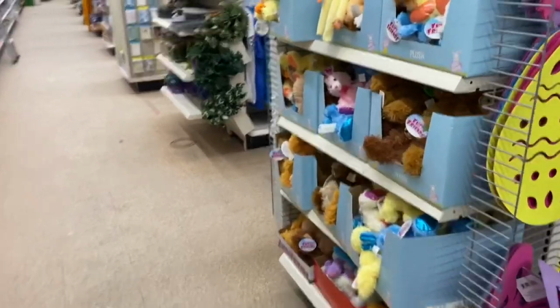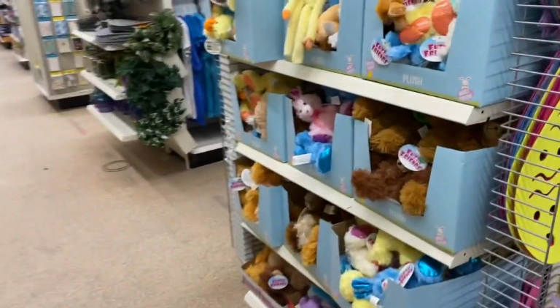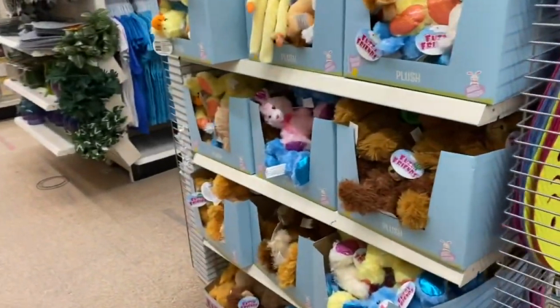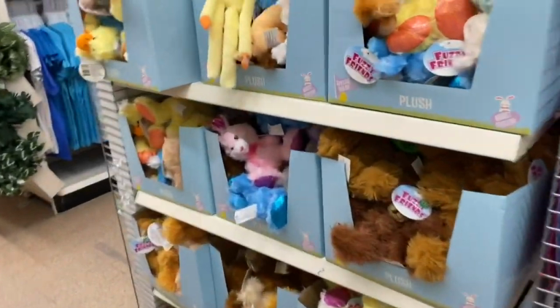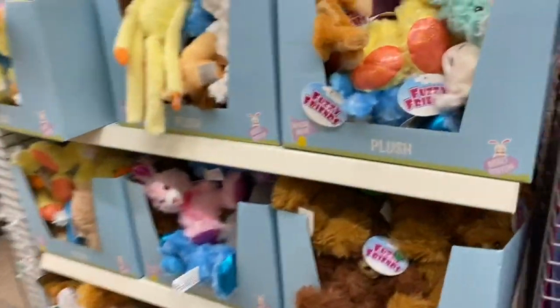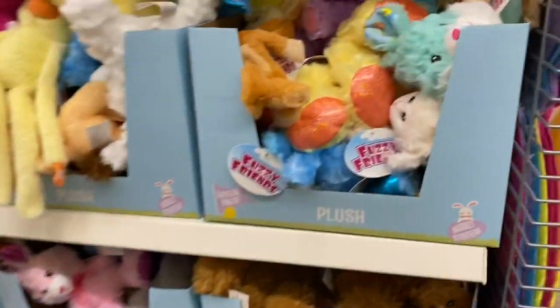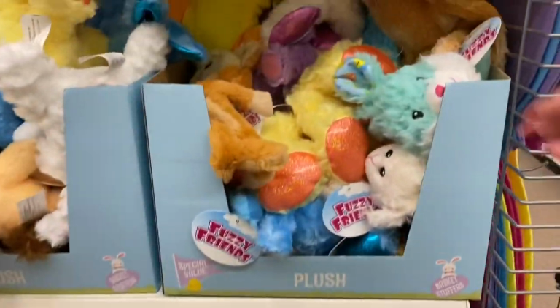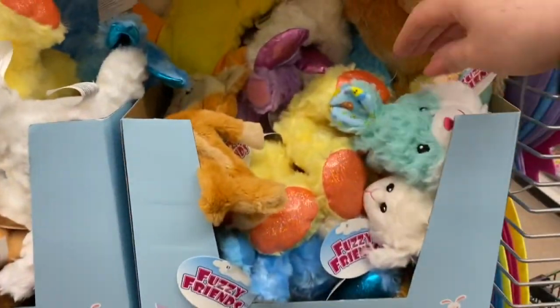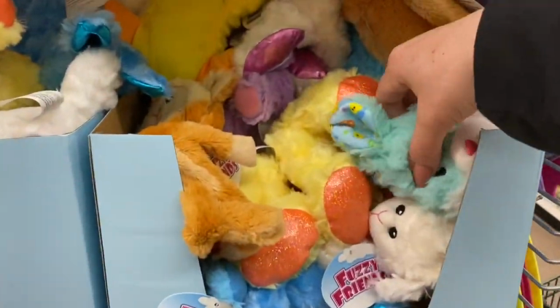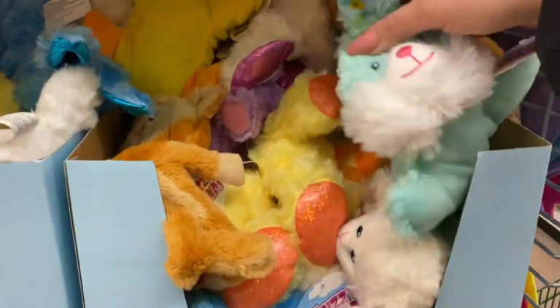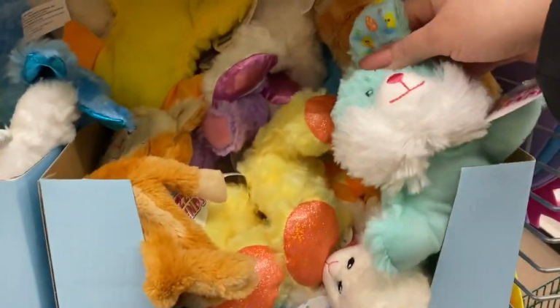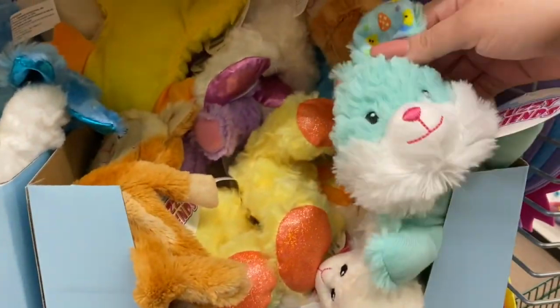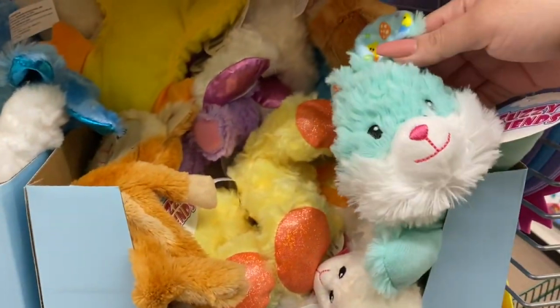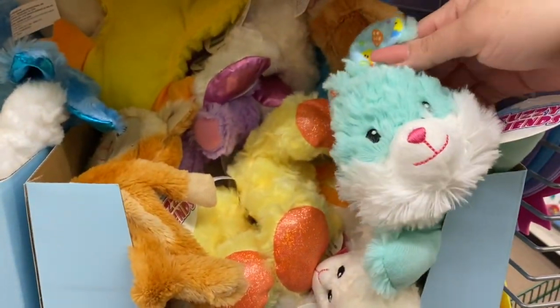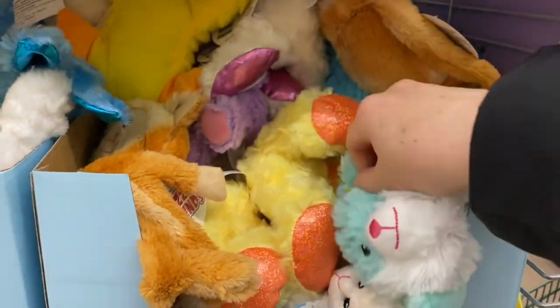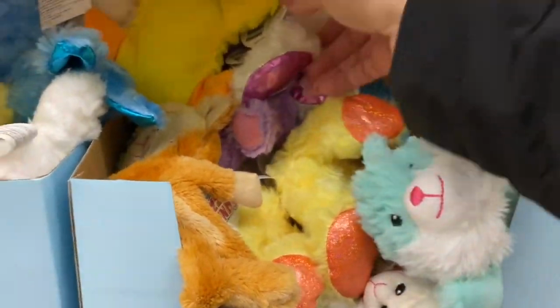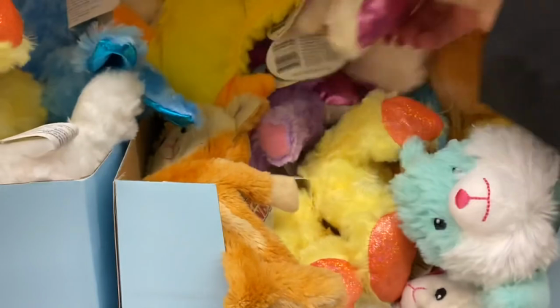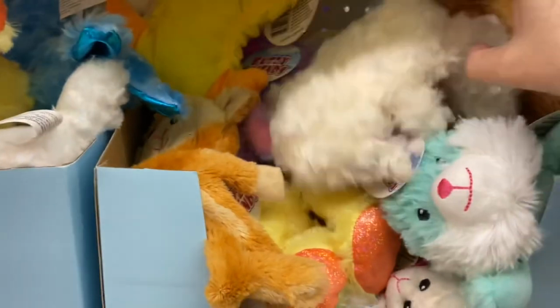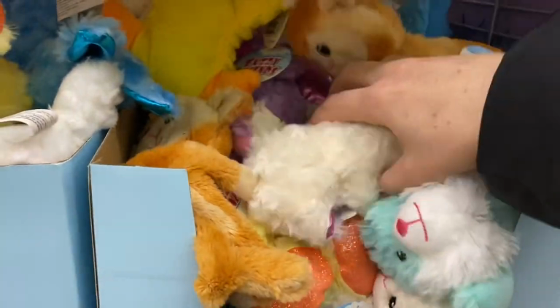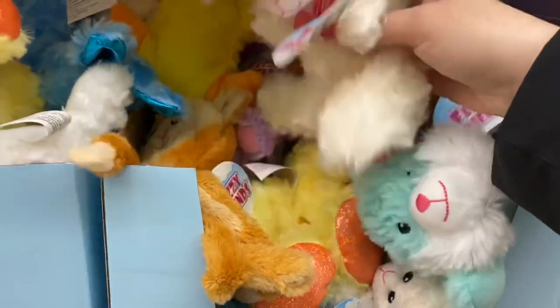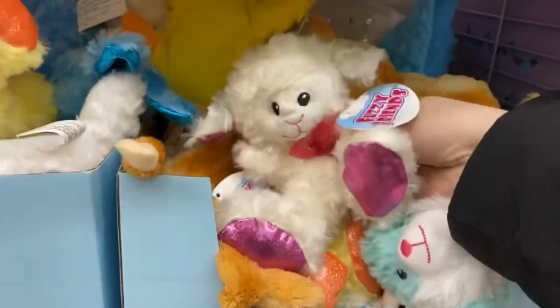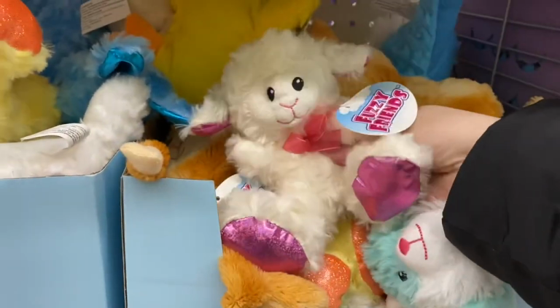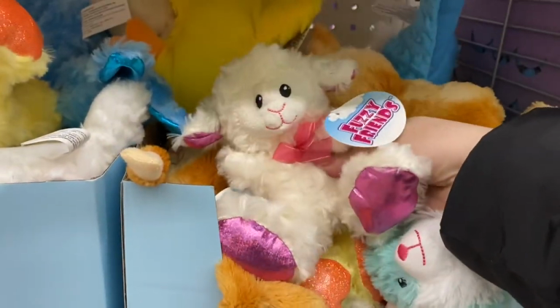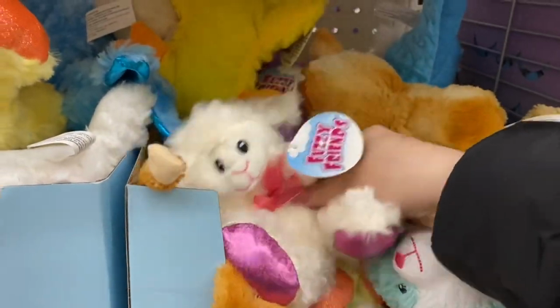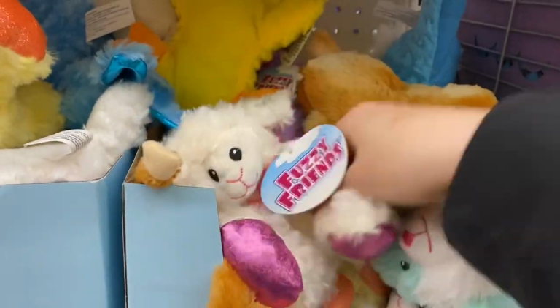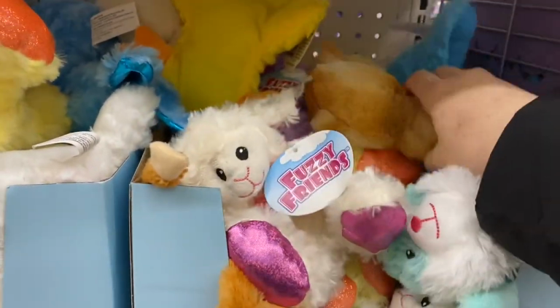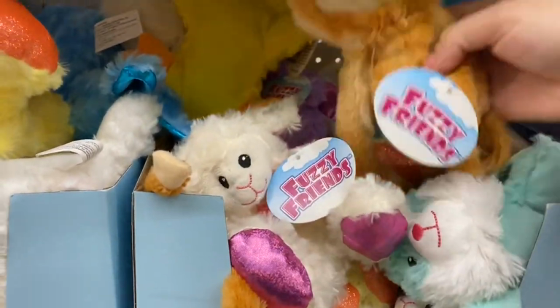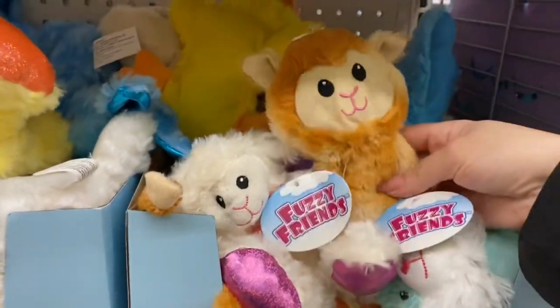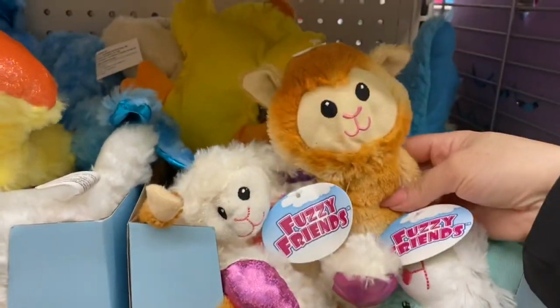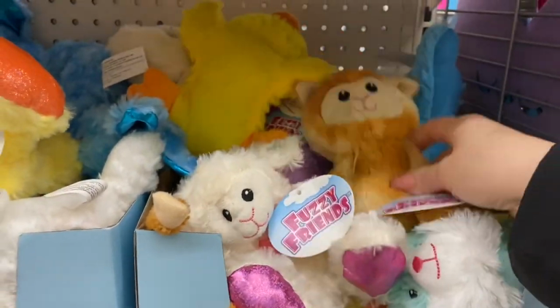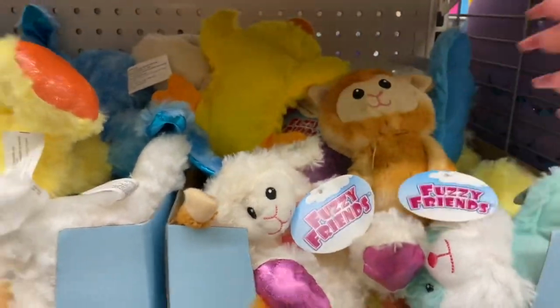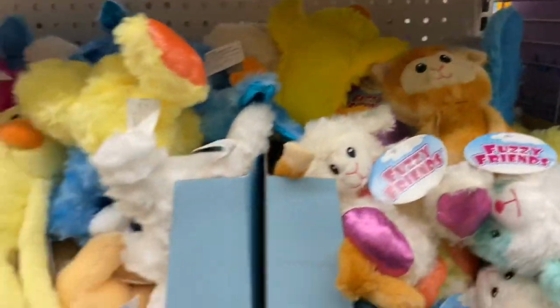Some stuffies that I haven't seen — cute little bunnies. Oh, this one's a little lamb. Very sweet.